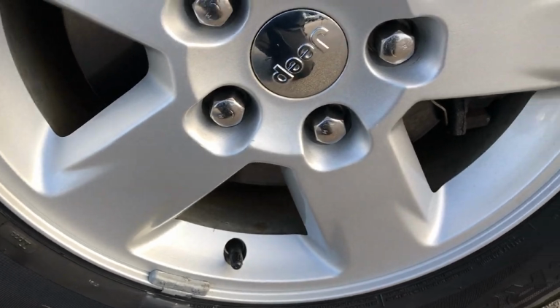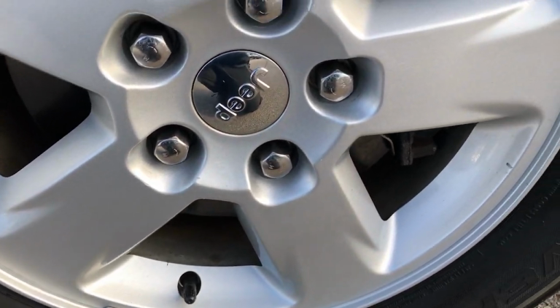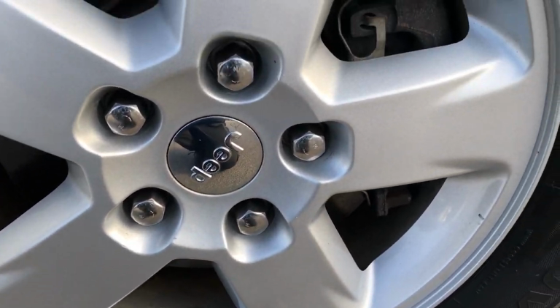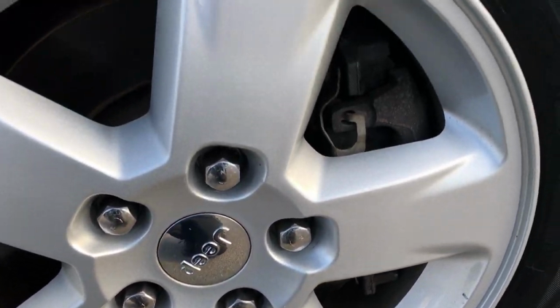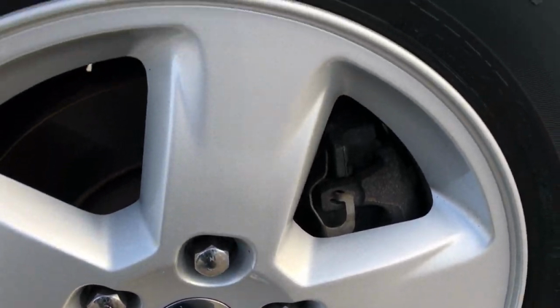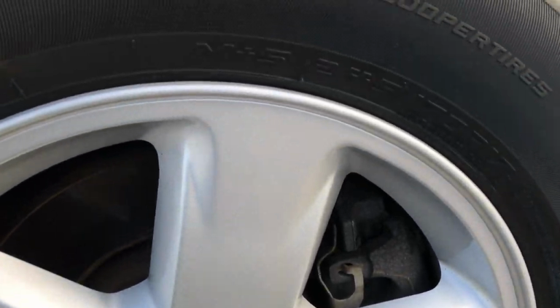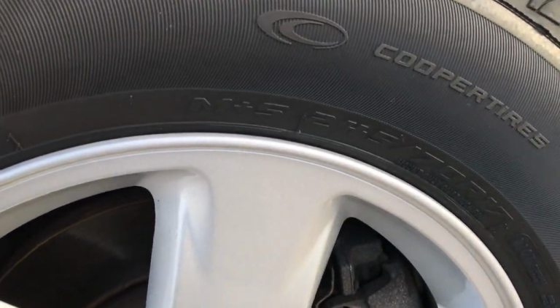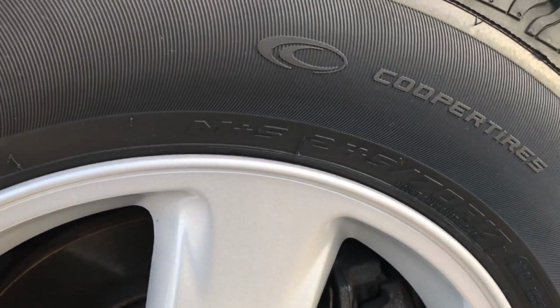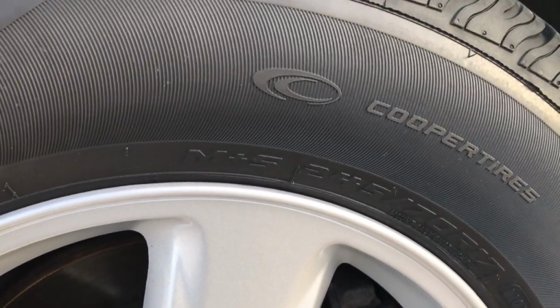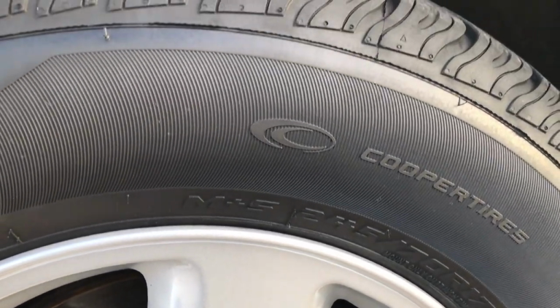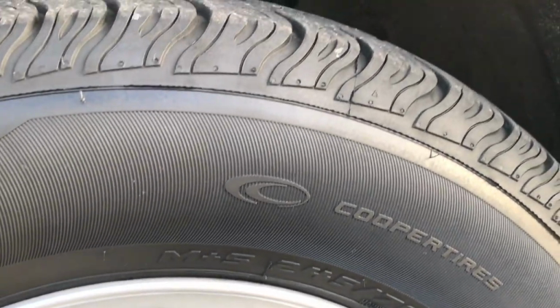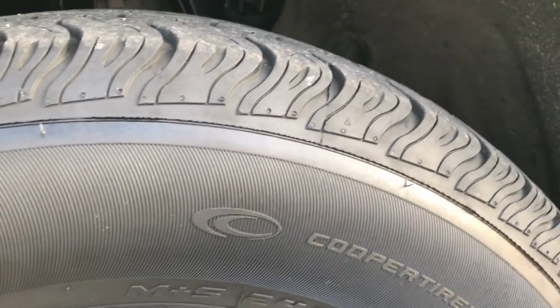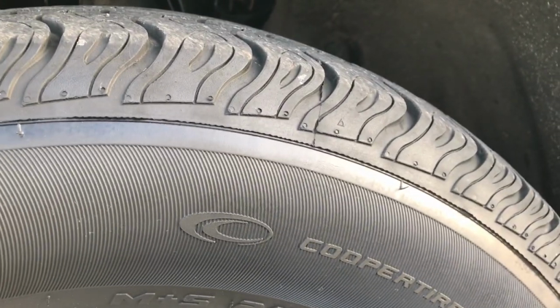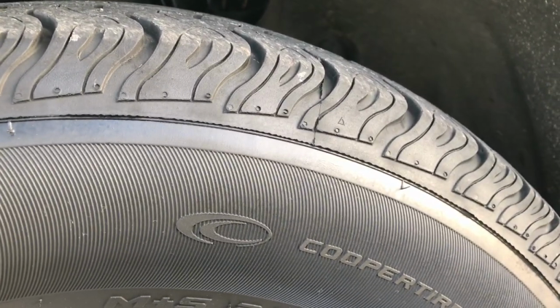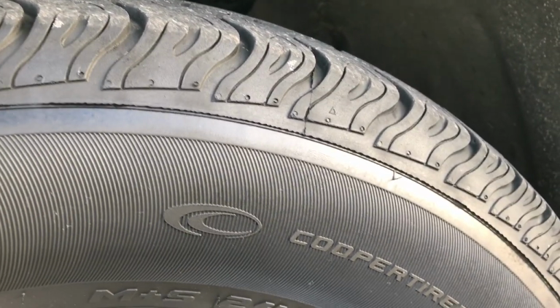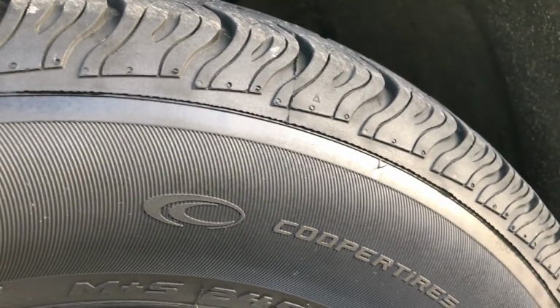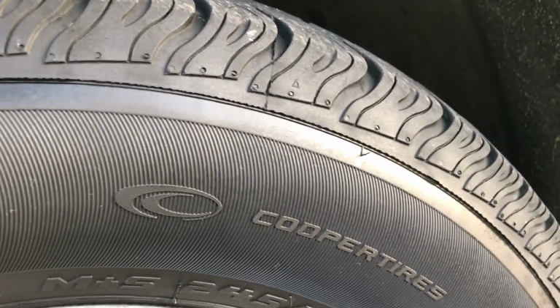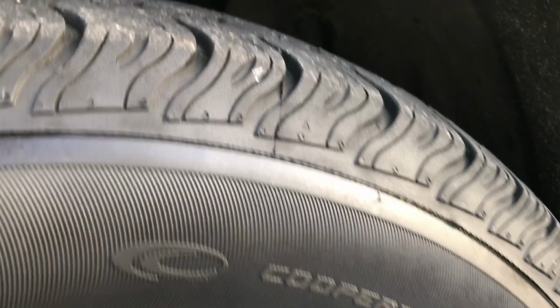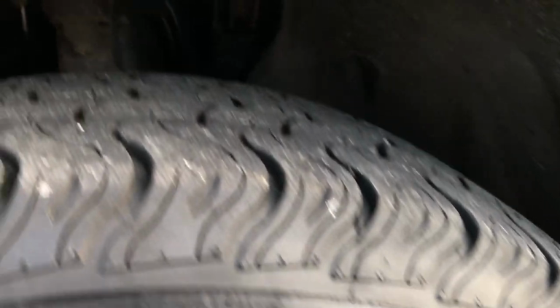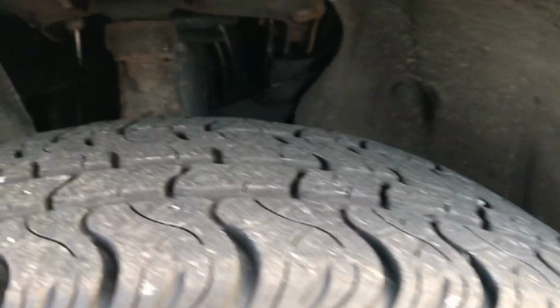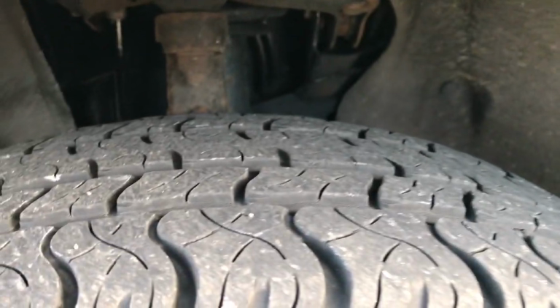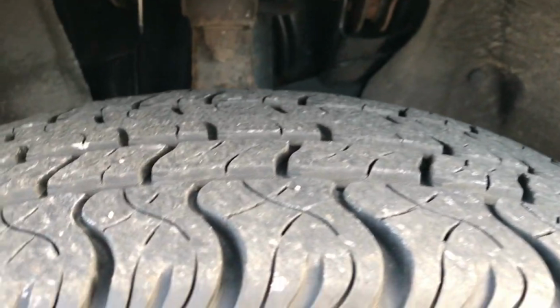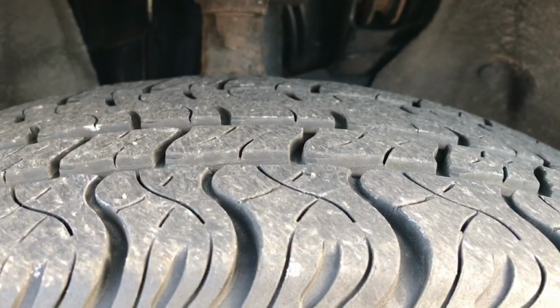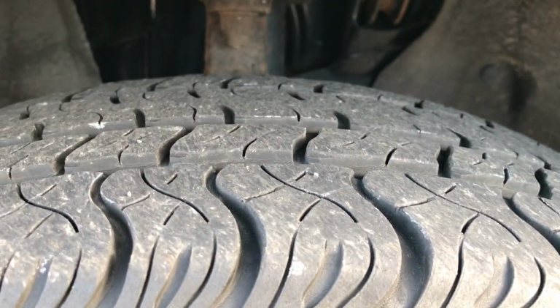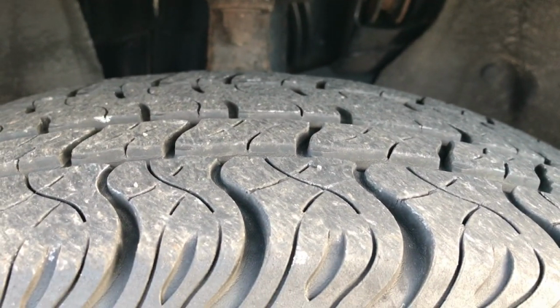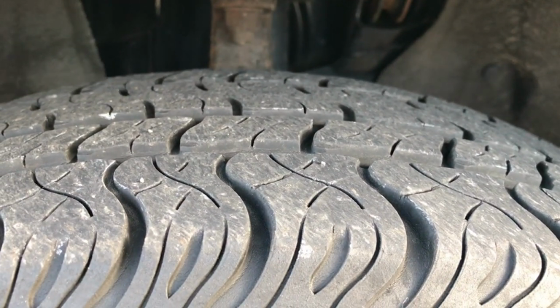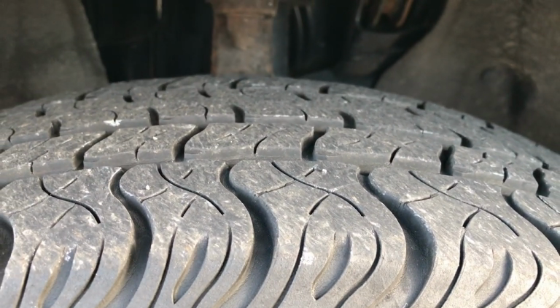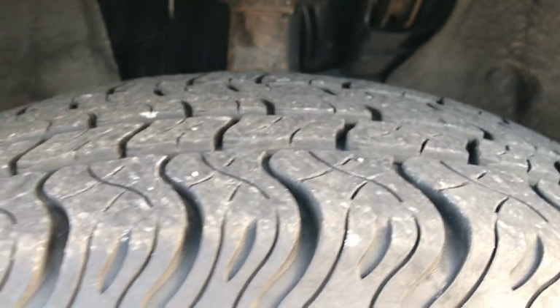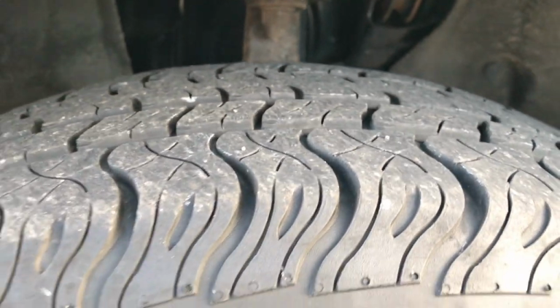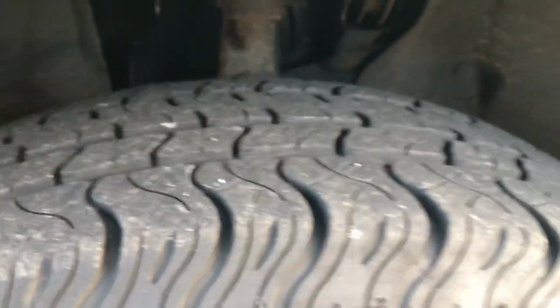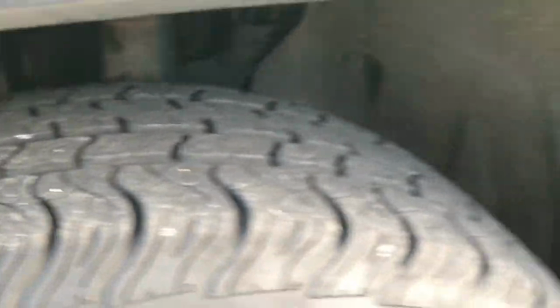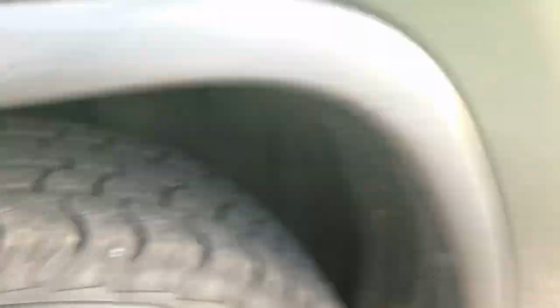The driver's side rim is in excellent condition. It has Cooper Discoverer 245/70R17 tires. These tires look like they have about 60% of the tread left.